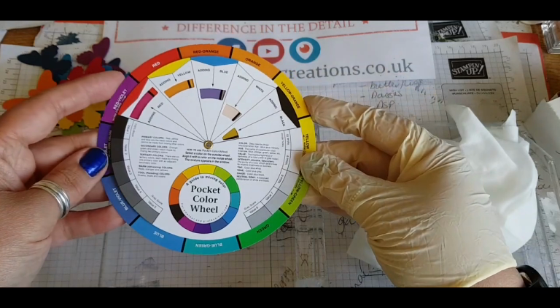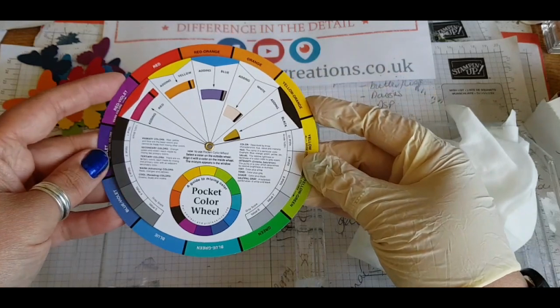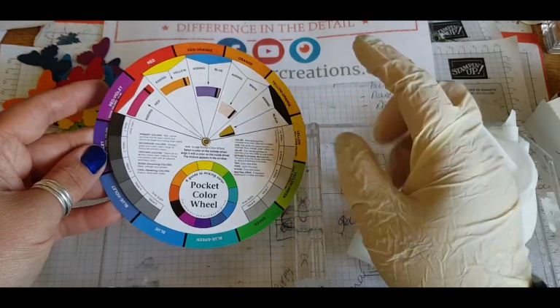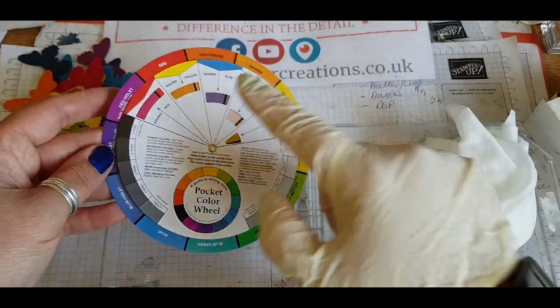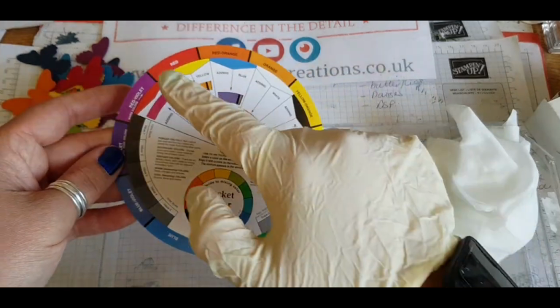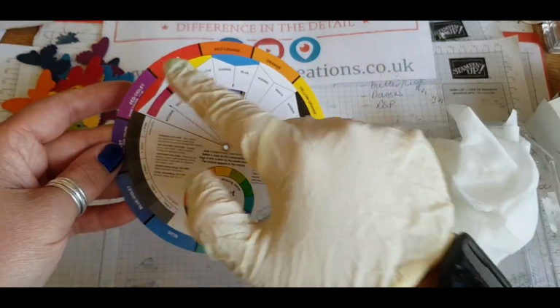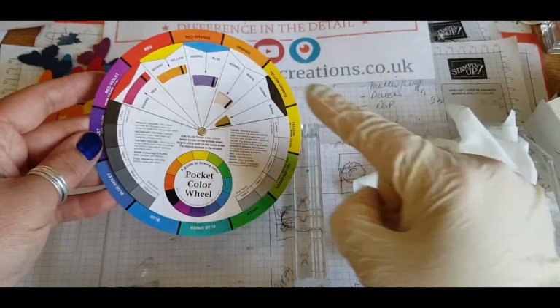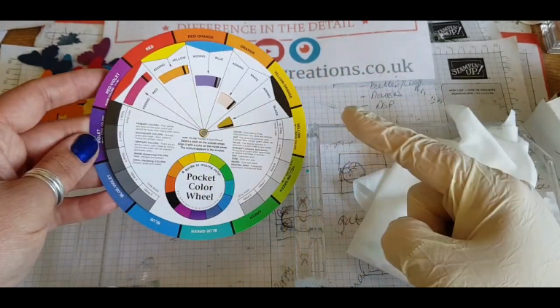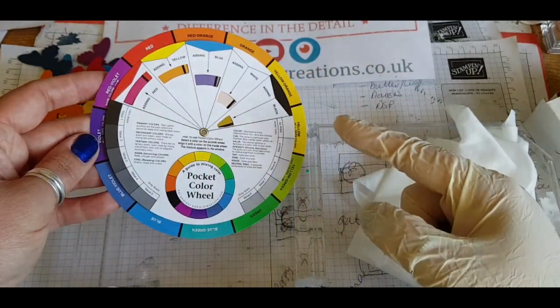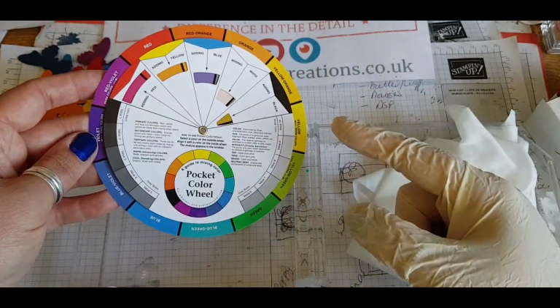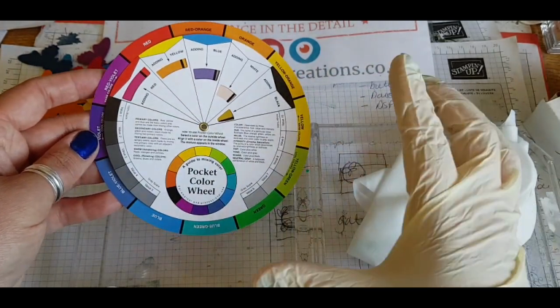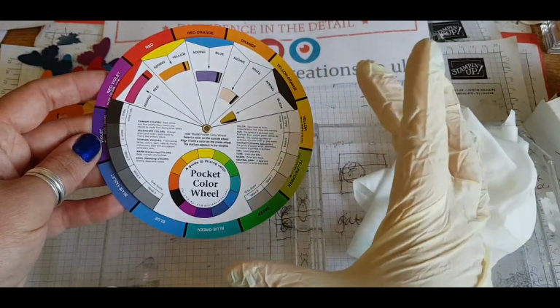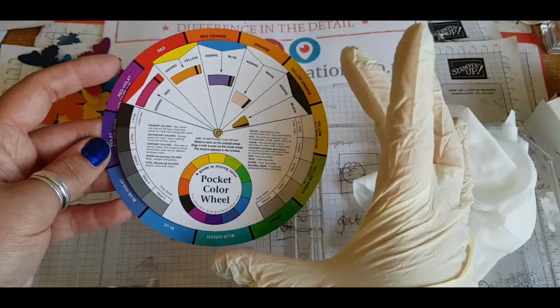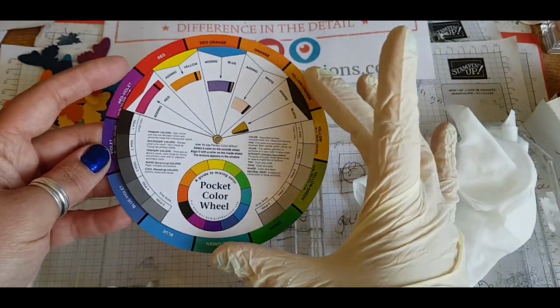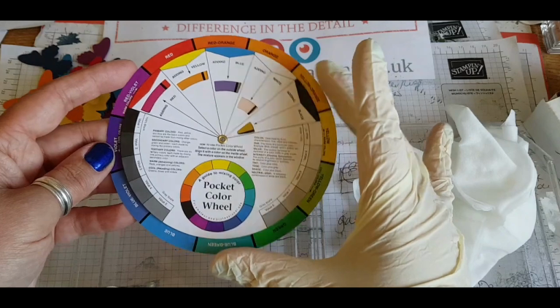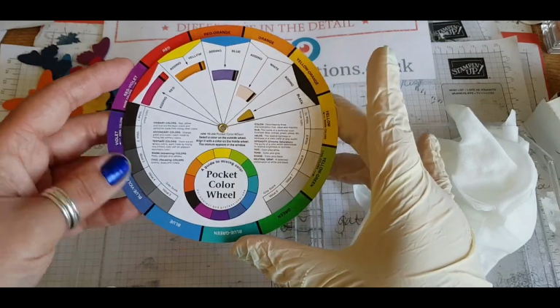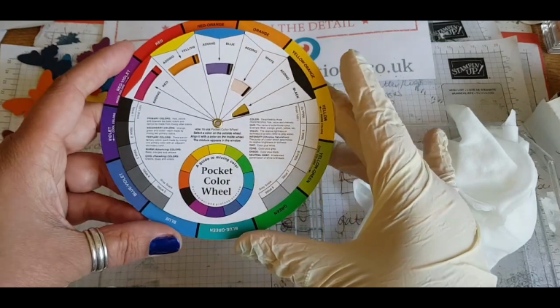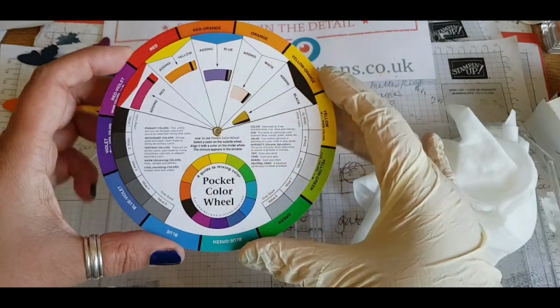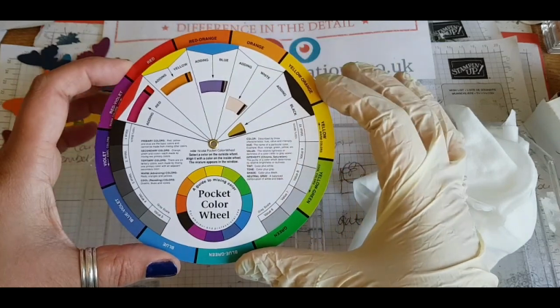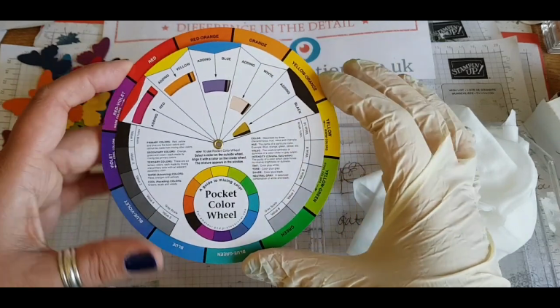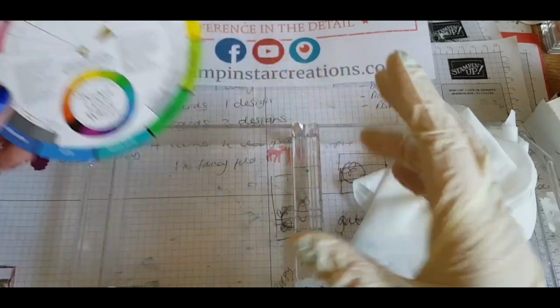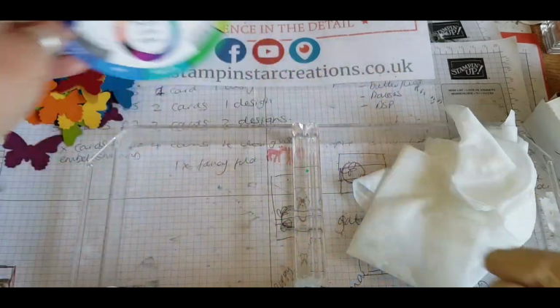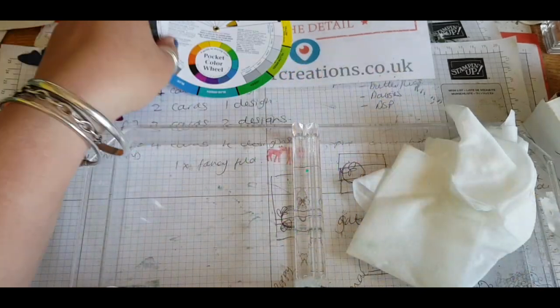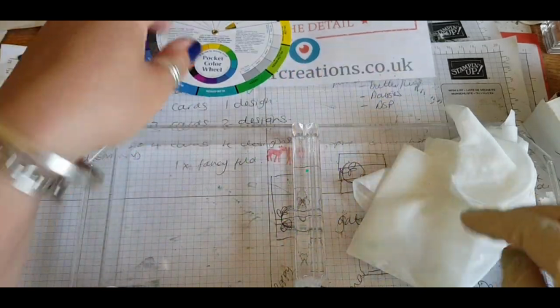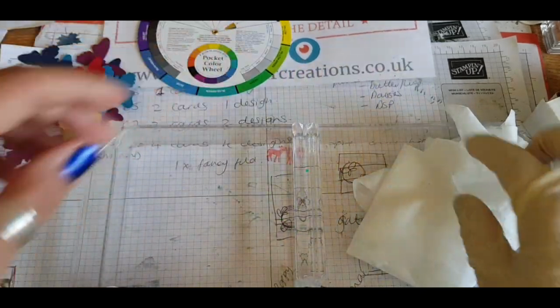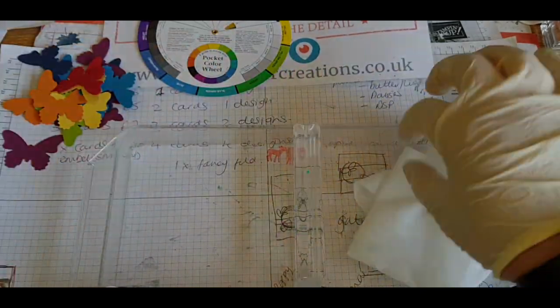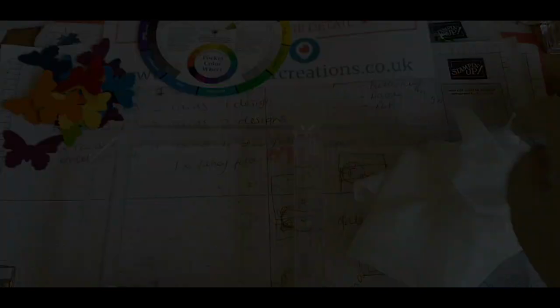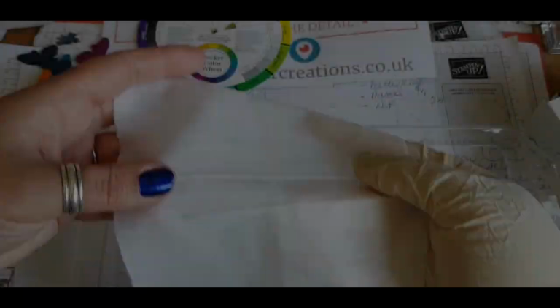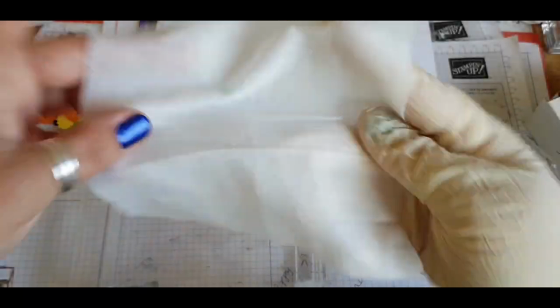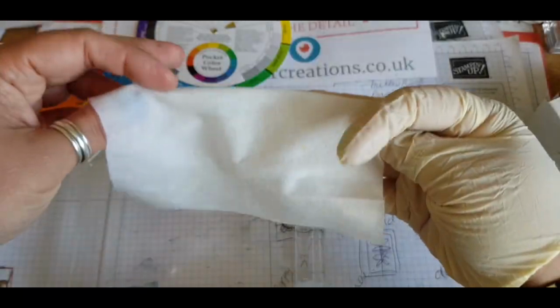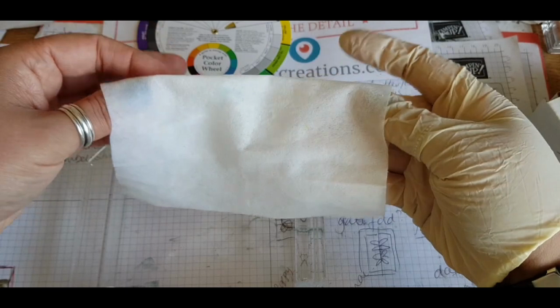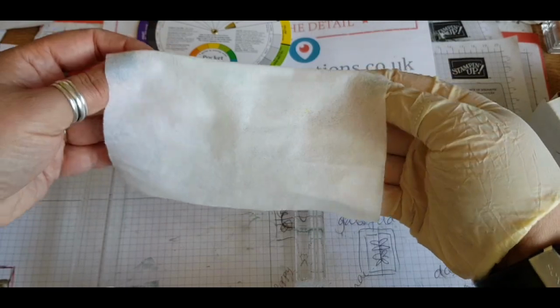Just showing you on my colour wheel, we're using red, yellow and blue — the primary colours mainly for the inks — and then we're filling them in between.